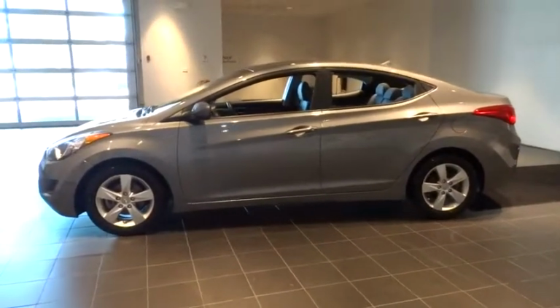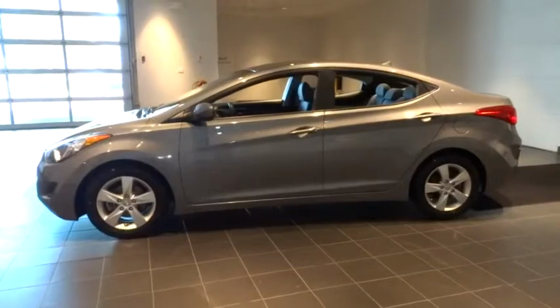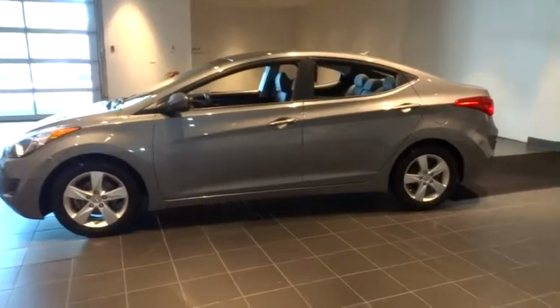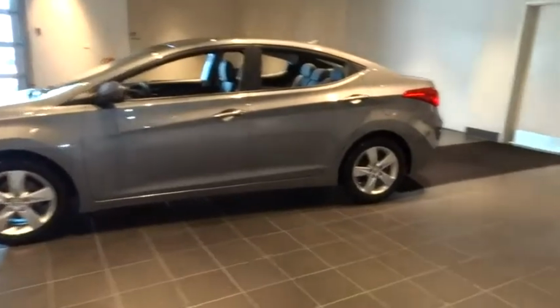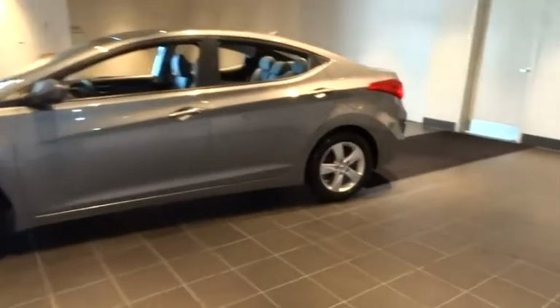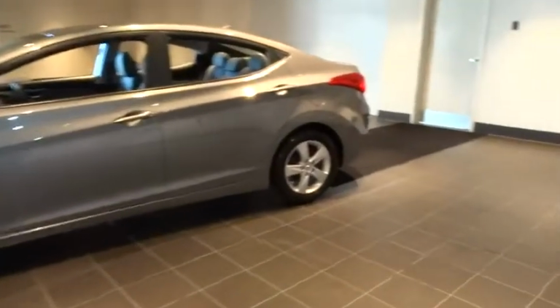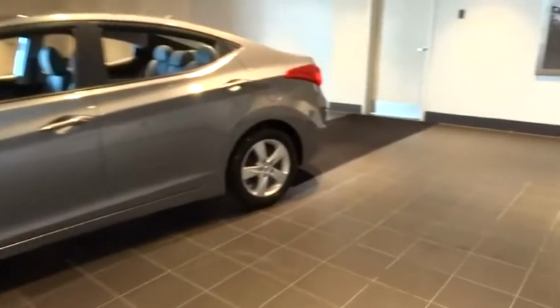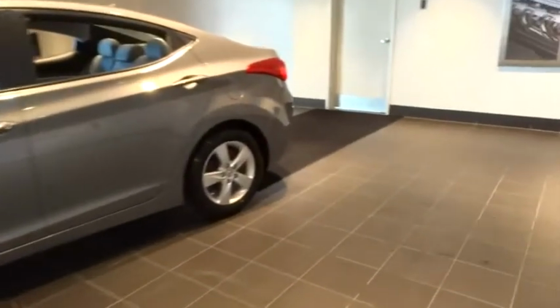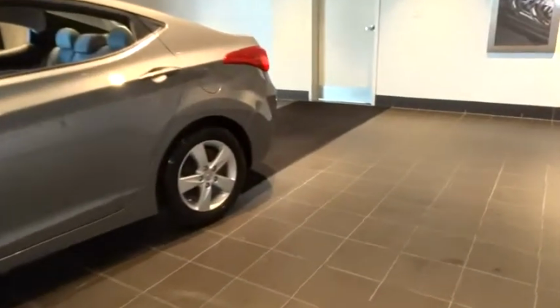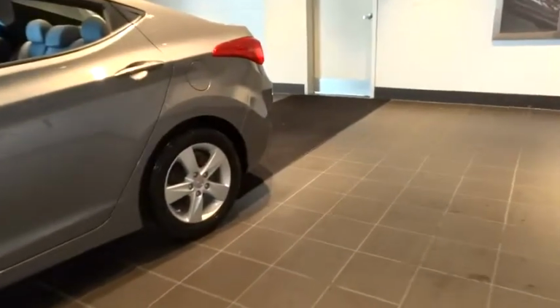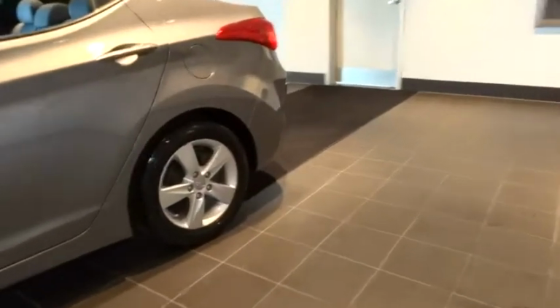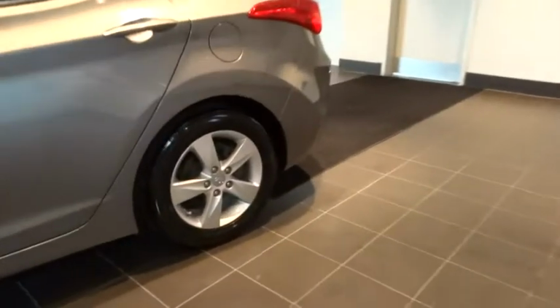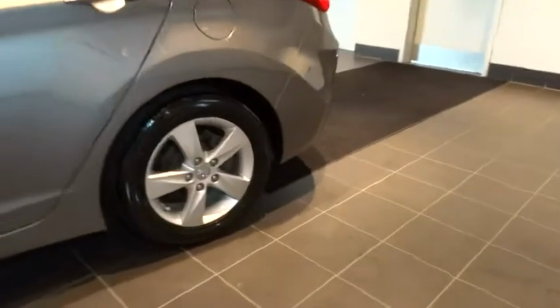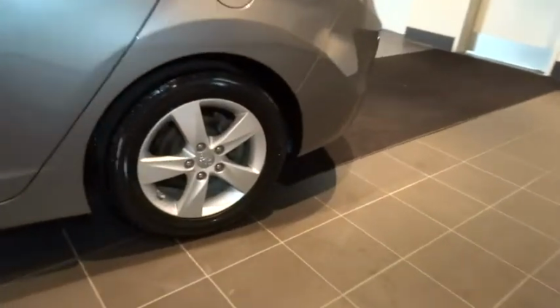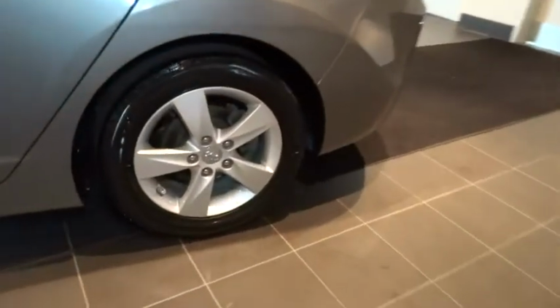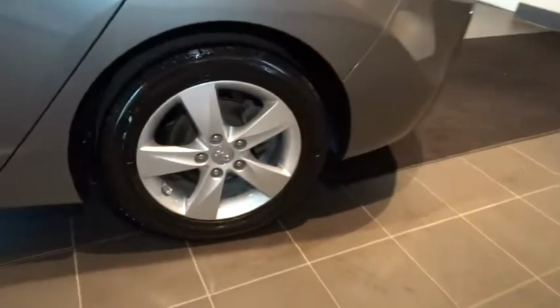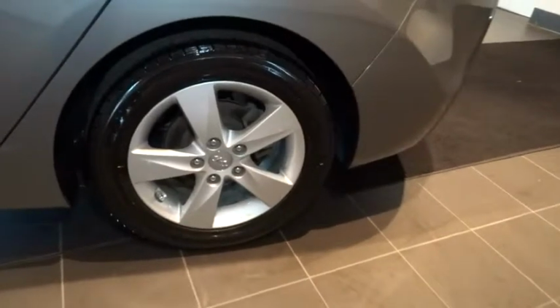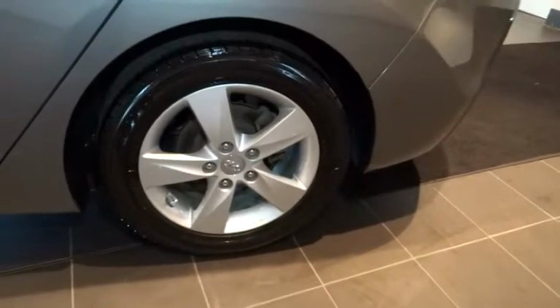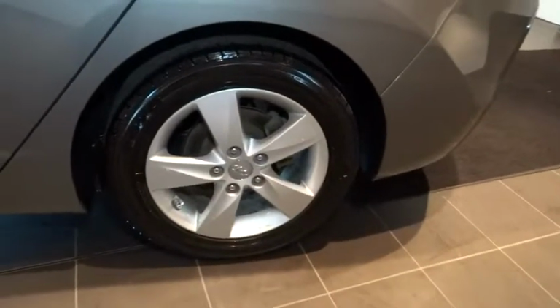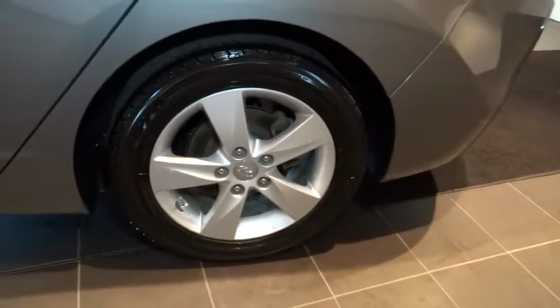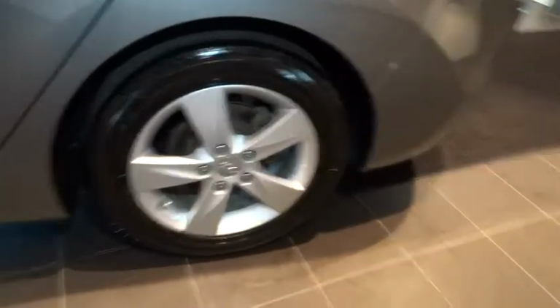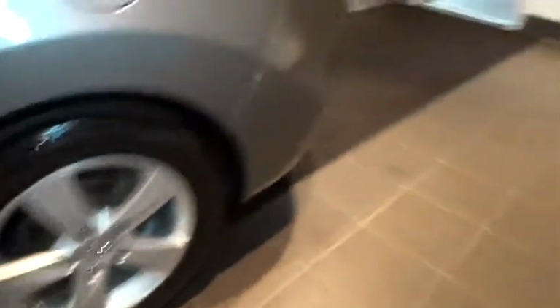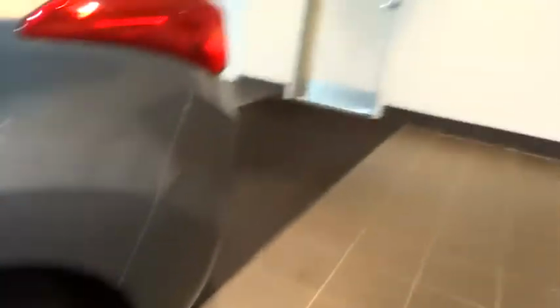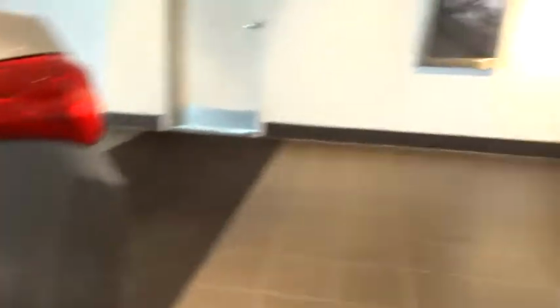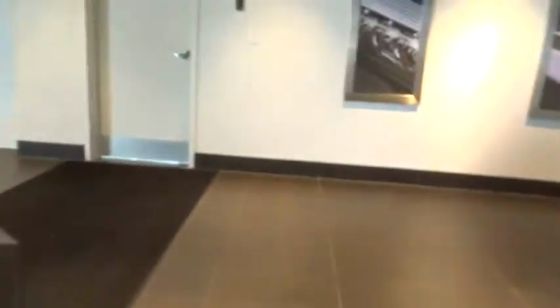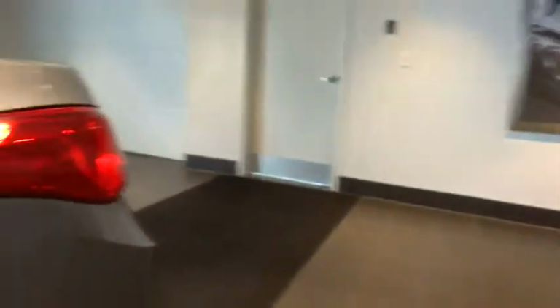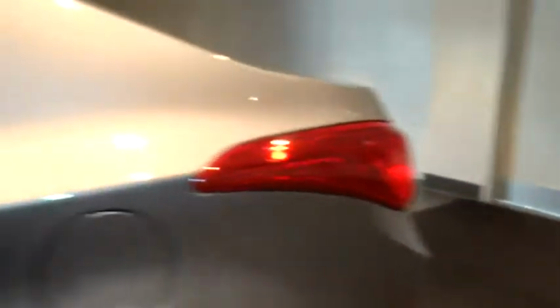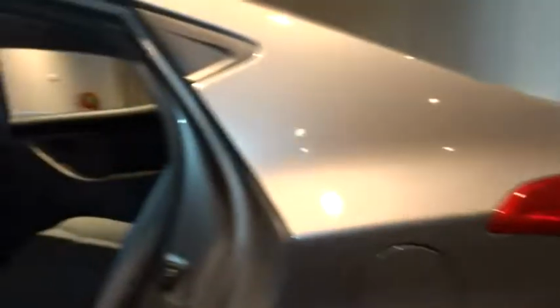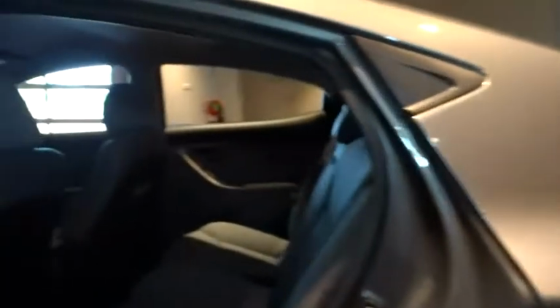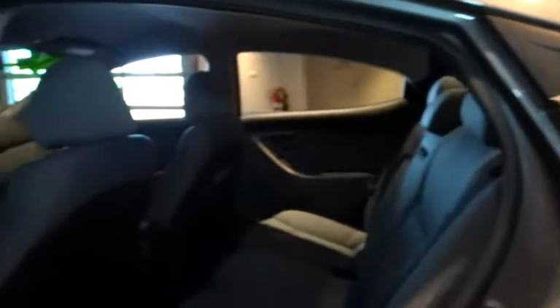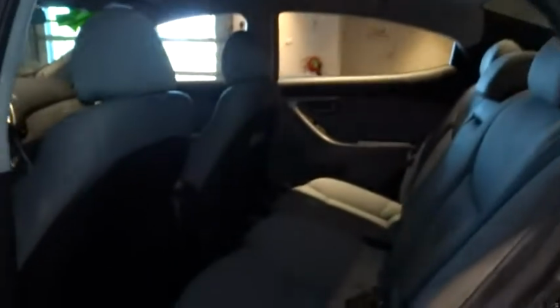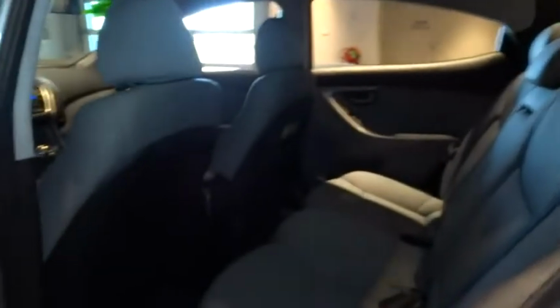Passenger airbag, remote power door locks, tachometer, daytime running lights, speed proportional power steering, heads-up display, privacy glass, power heated outside mirrors.